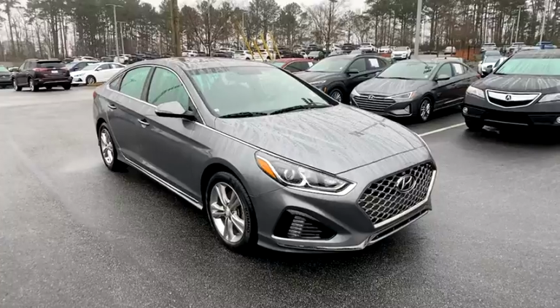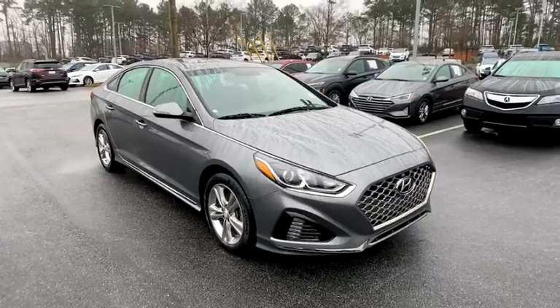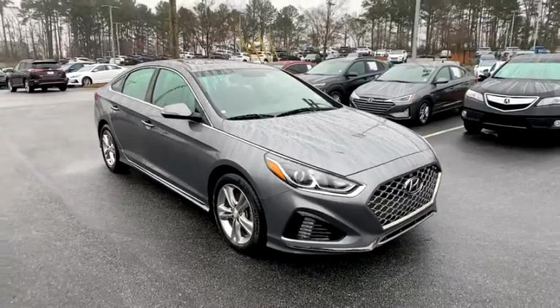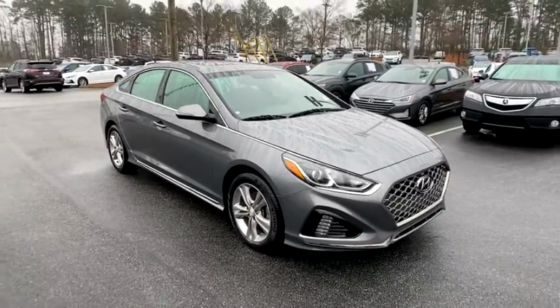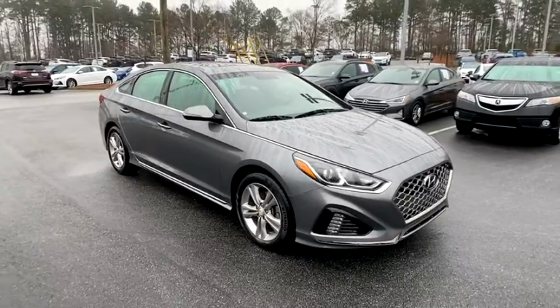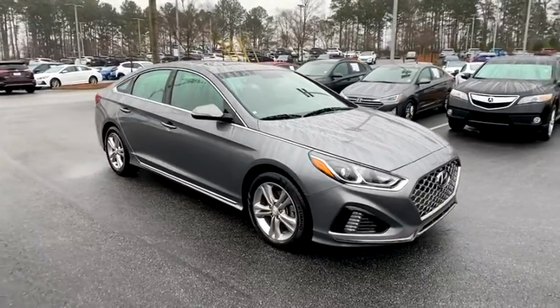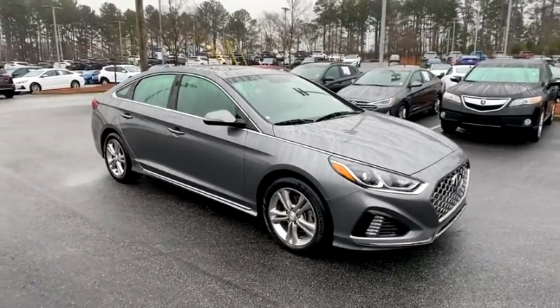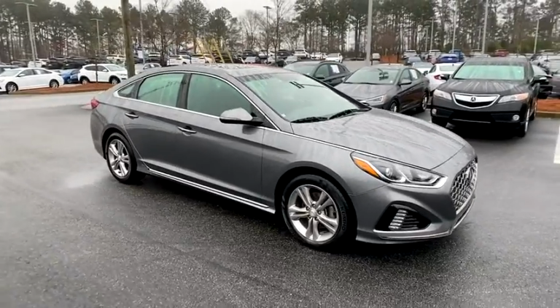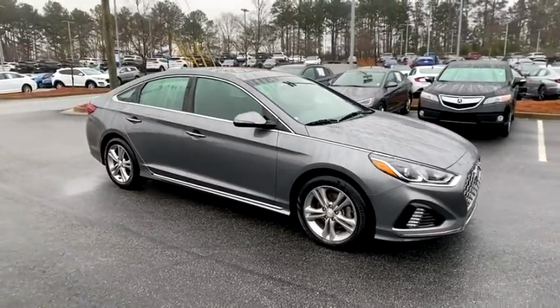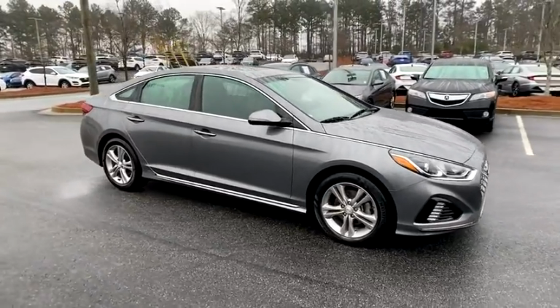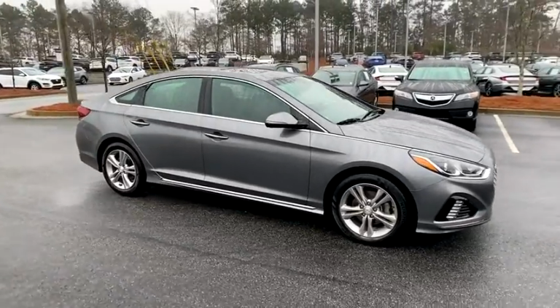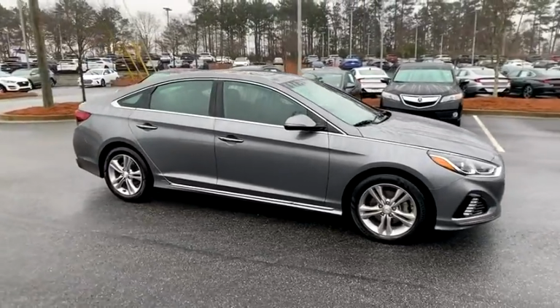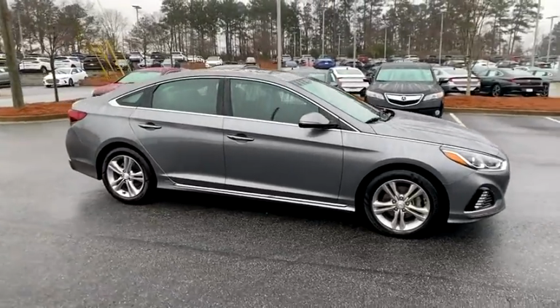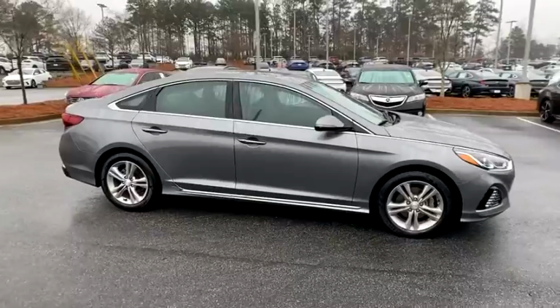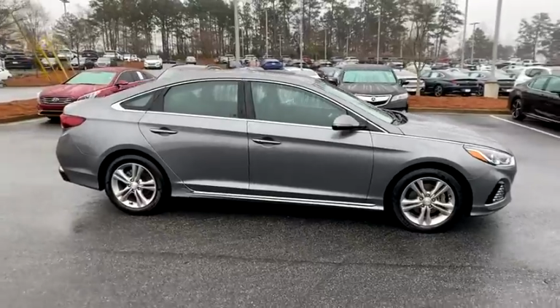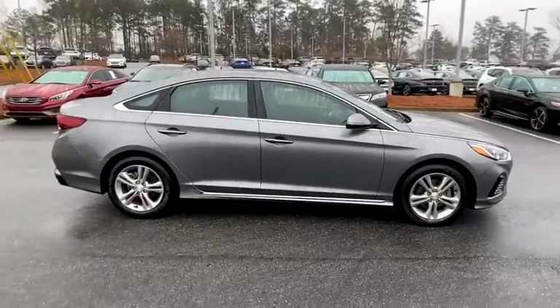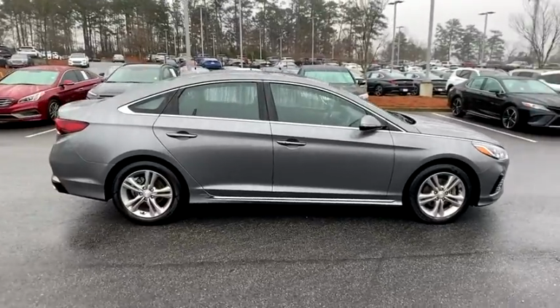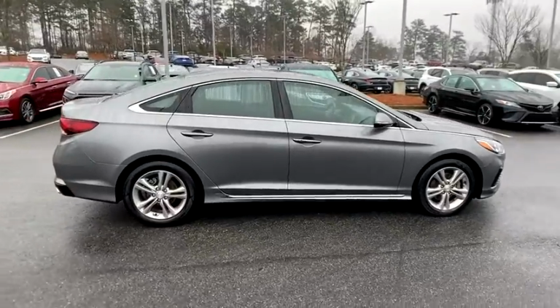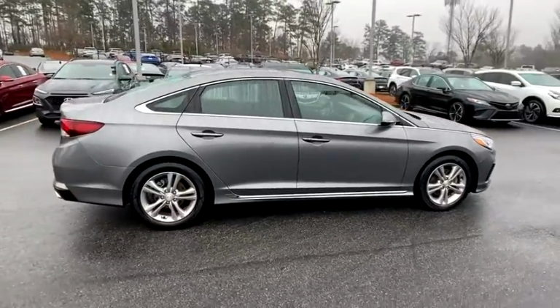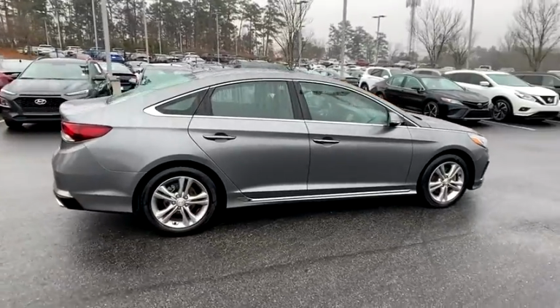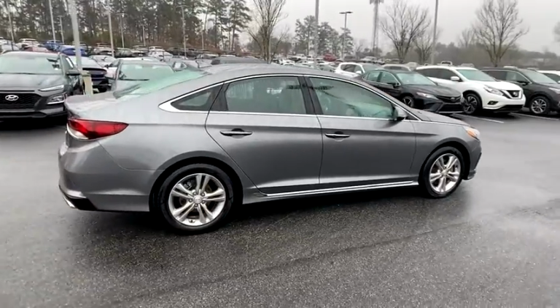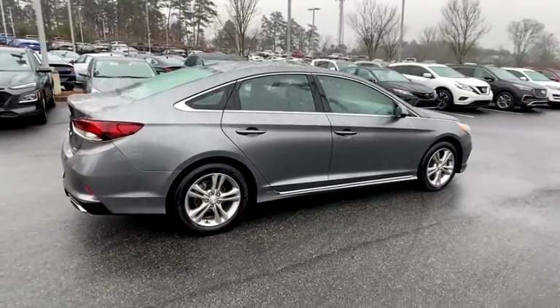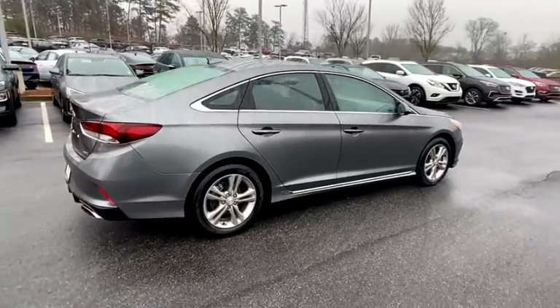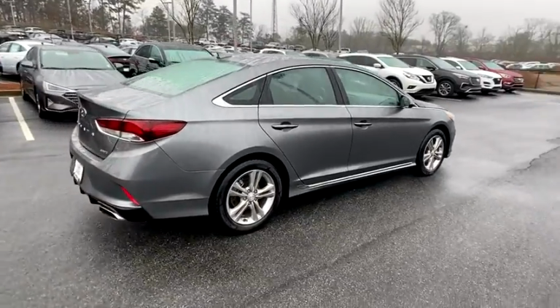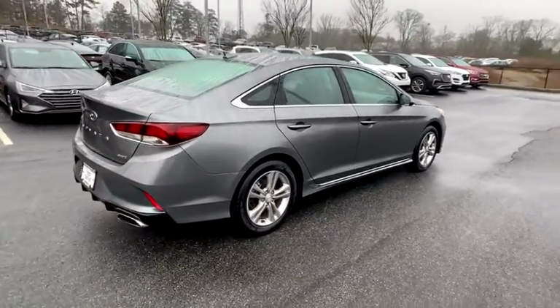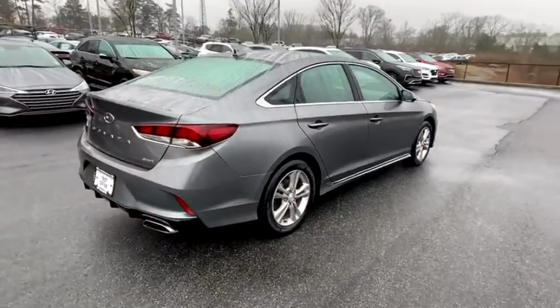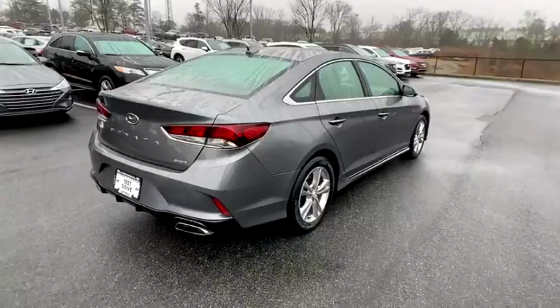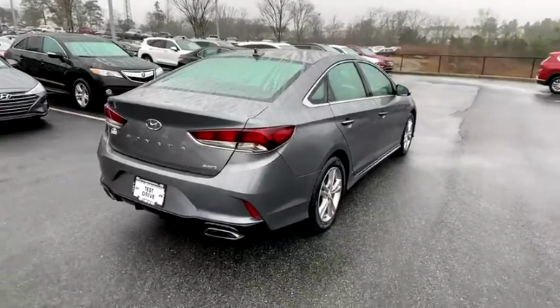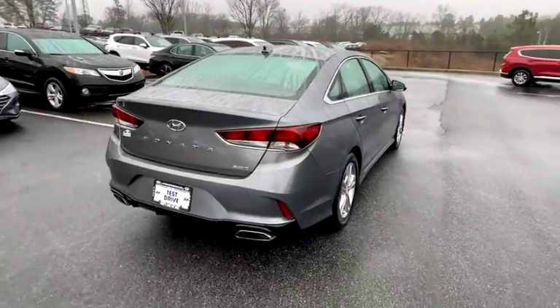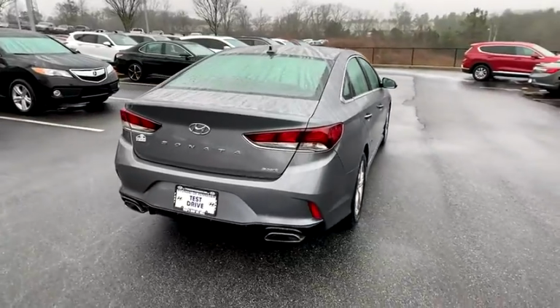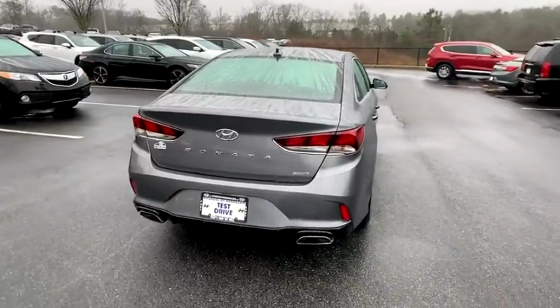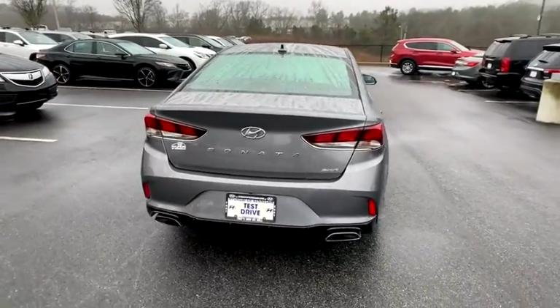Stop by and take a look at the 2018 Hyundai Sonata. The Sonata has a long list of technologically advanced interior features and options that make driving safer, more convenient, and much more fun.